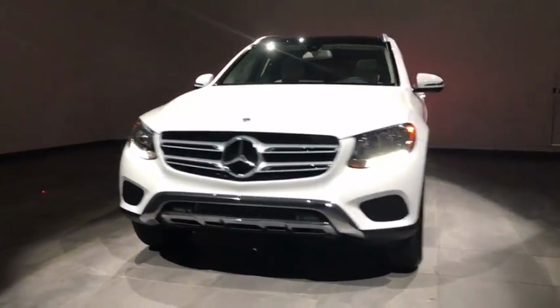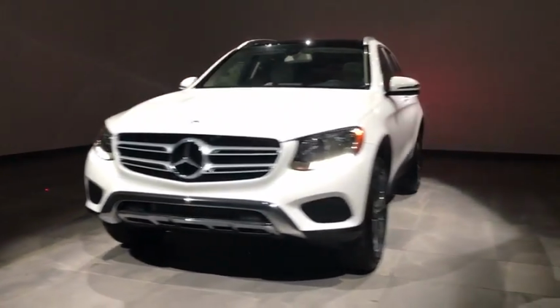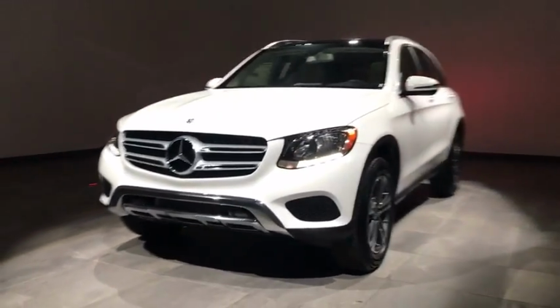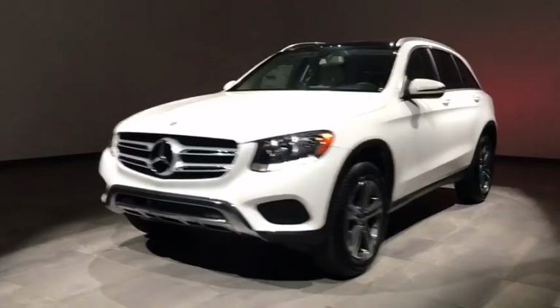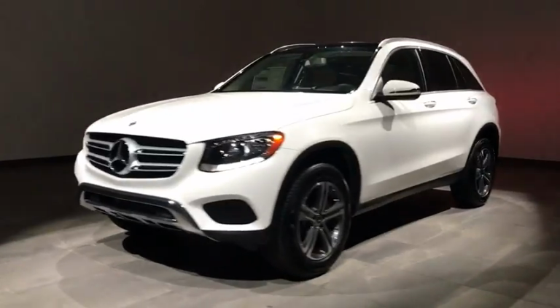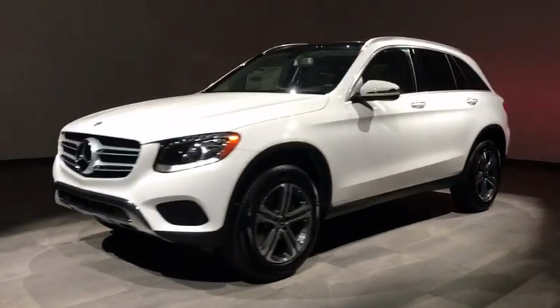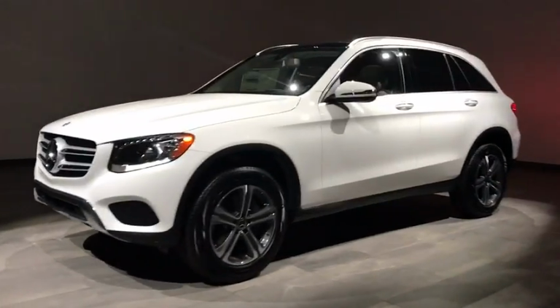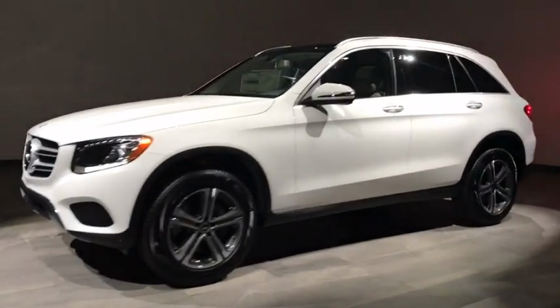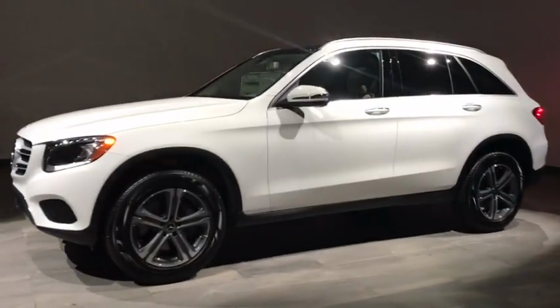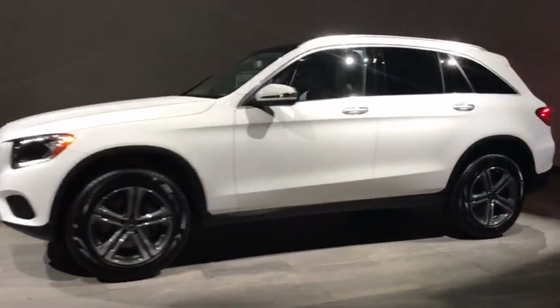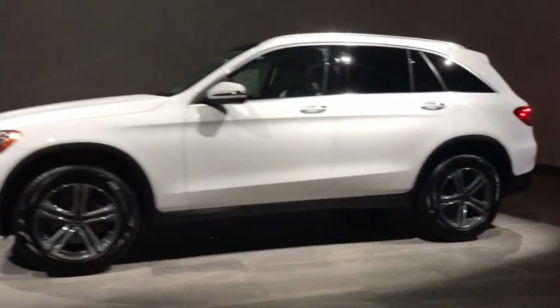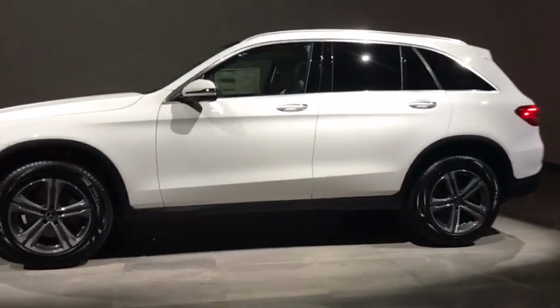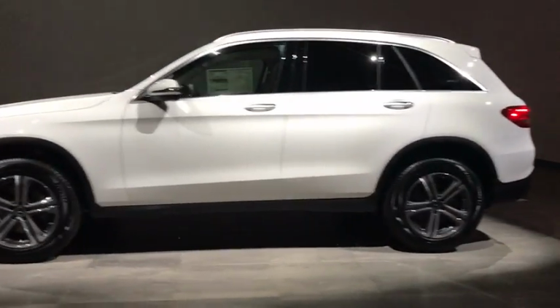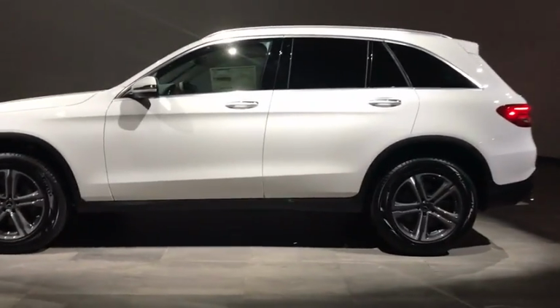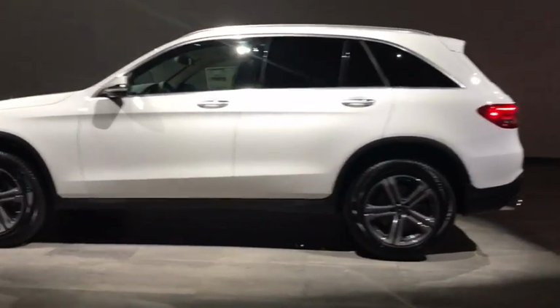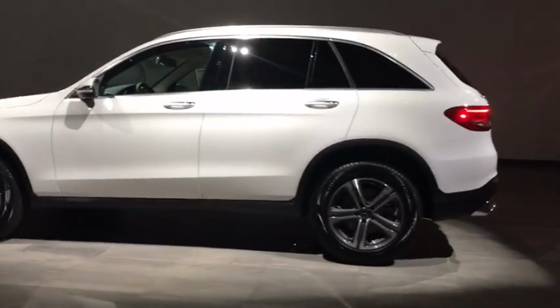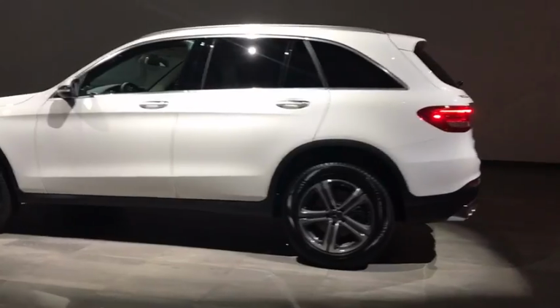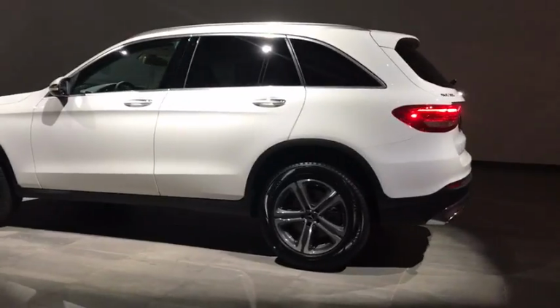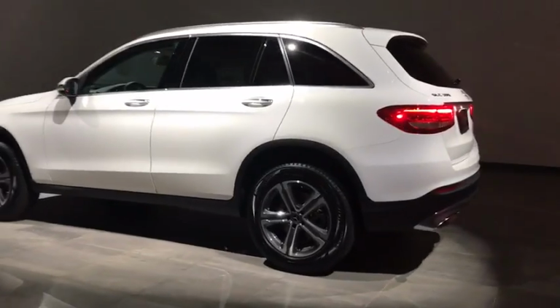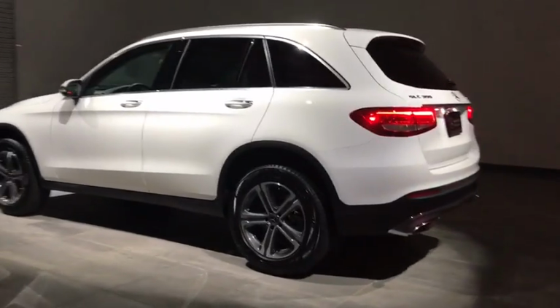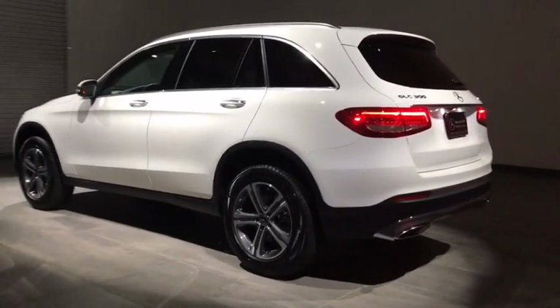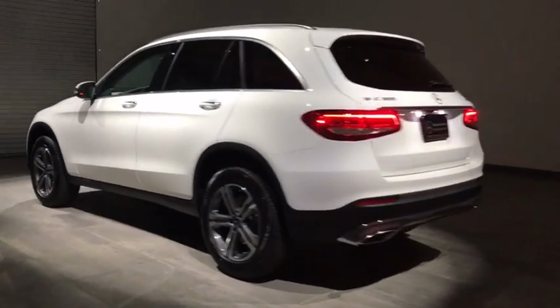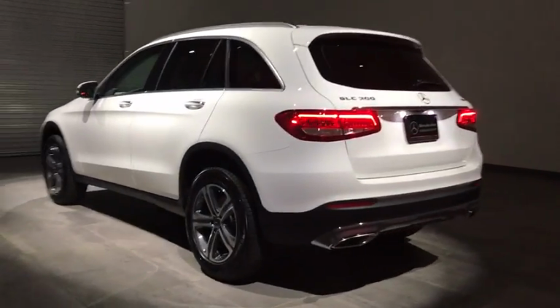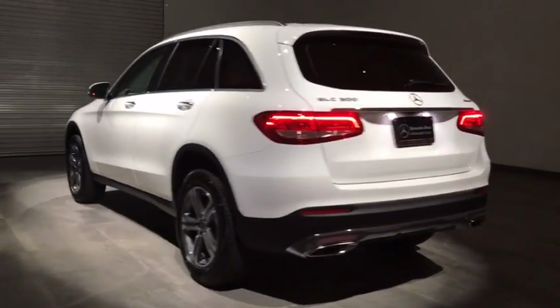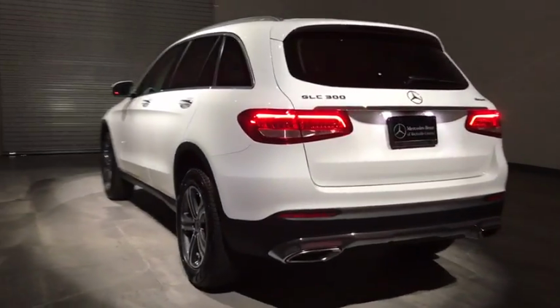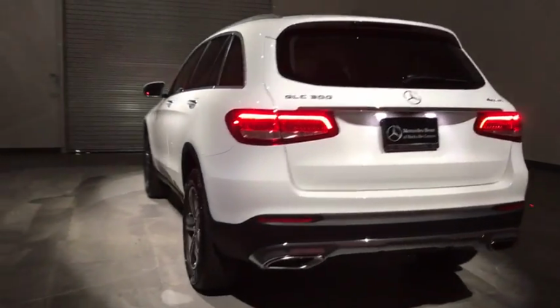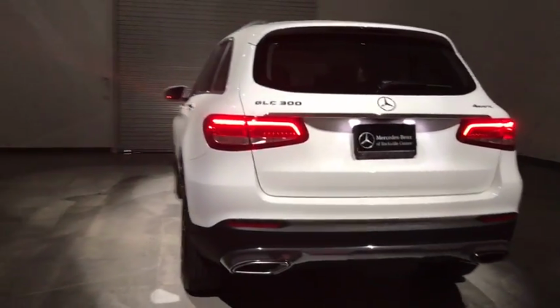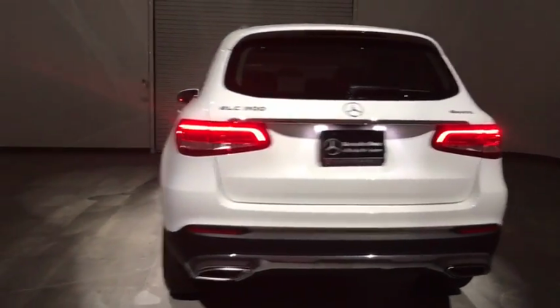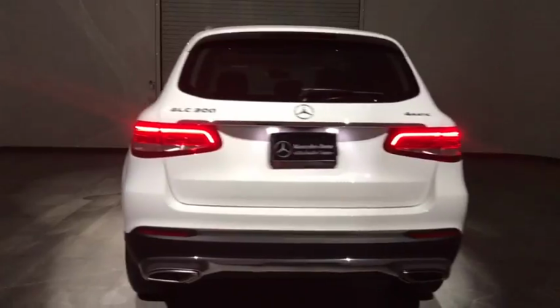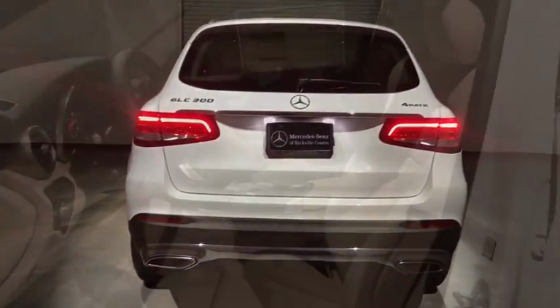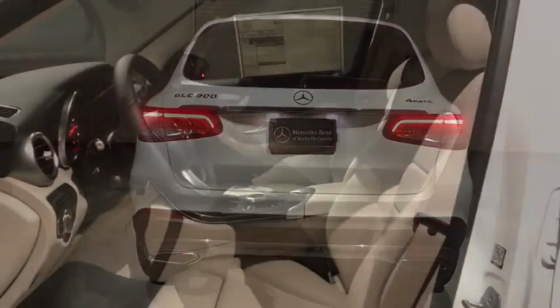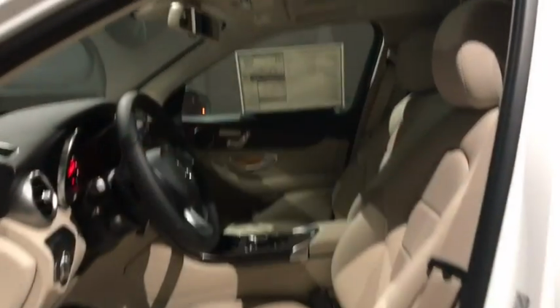Here are some of this vehicle's great options: all-wheel drive, power liftgate, steering wheel audio controls, keyless entry, backup camera, traction control, stability control, anti-lock braking system, and remote engine start.